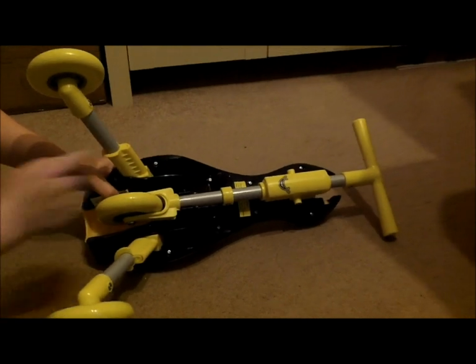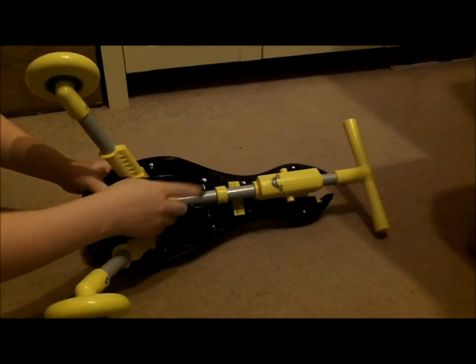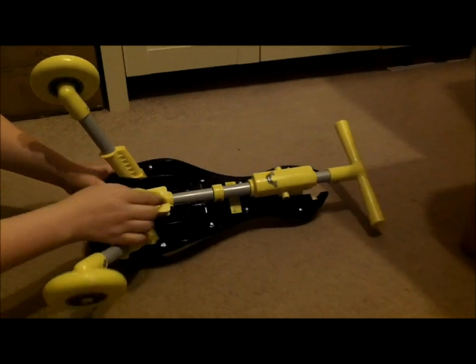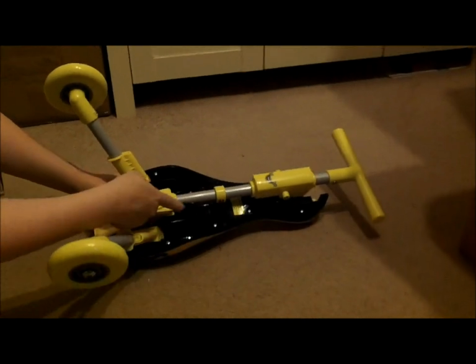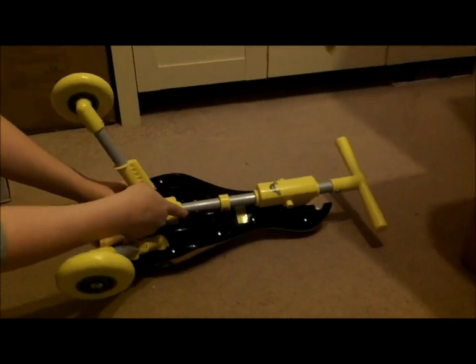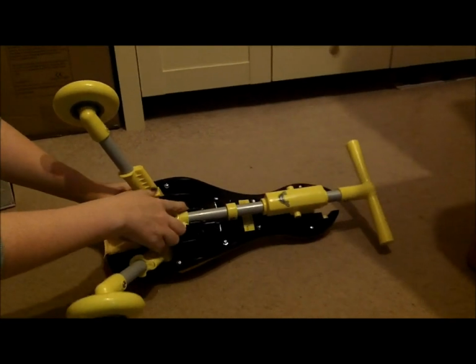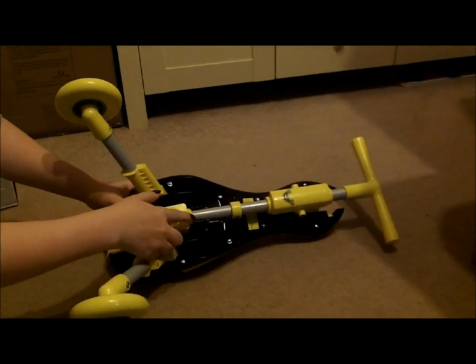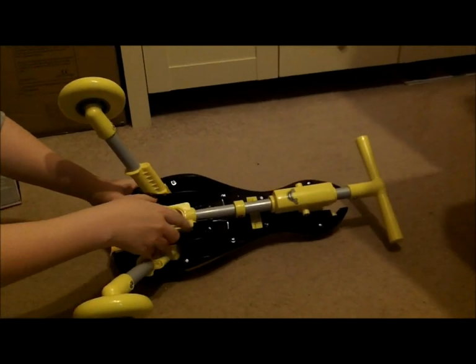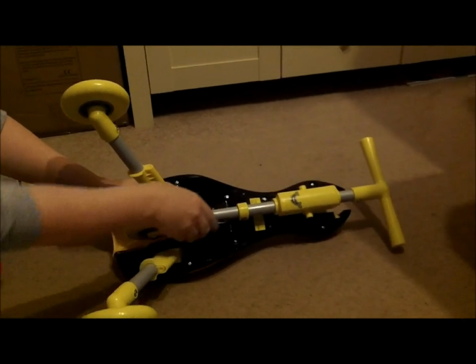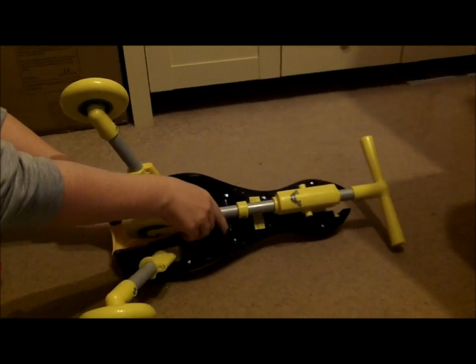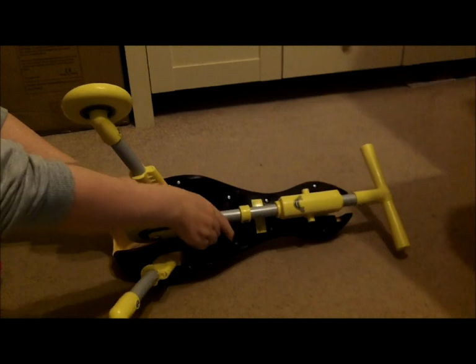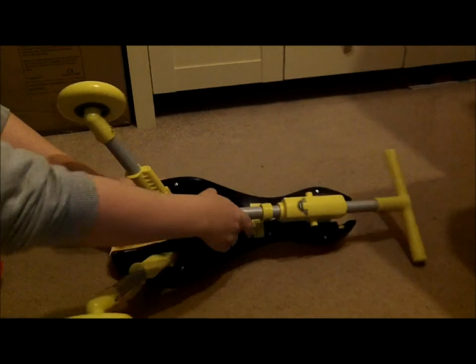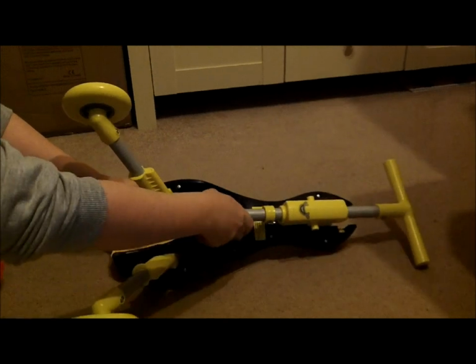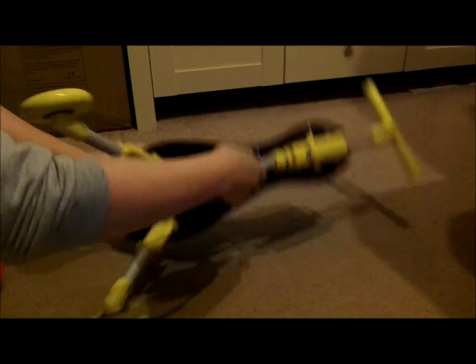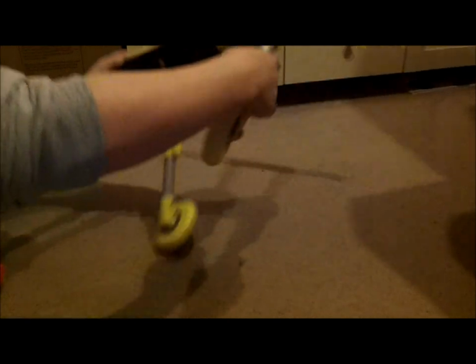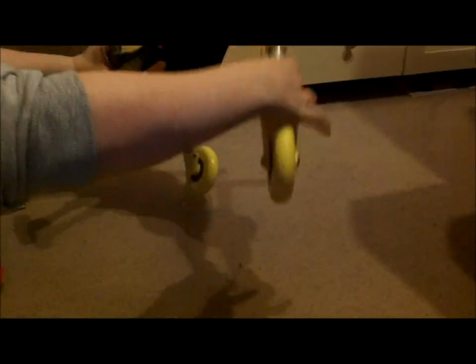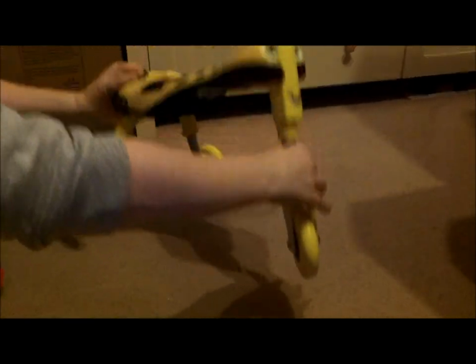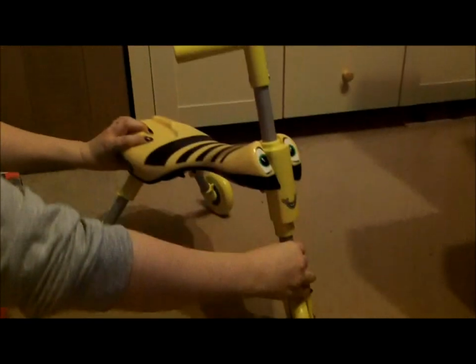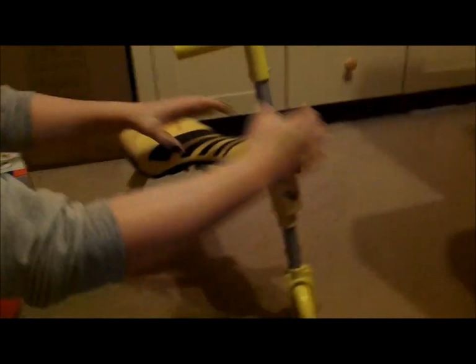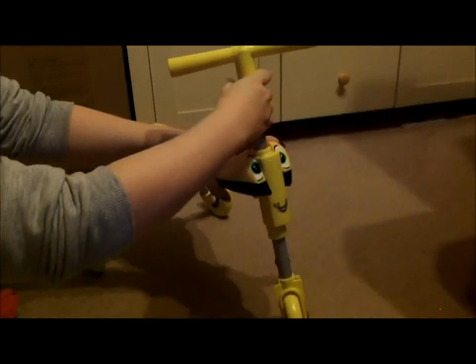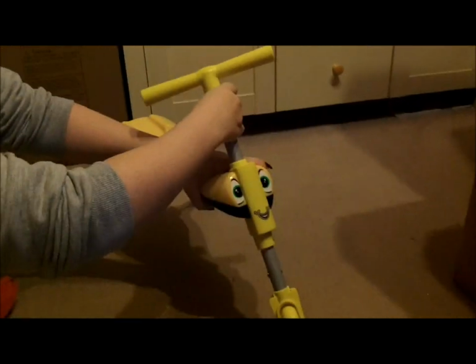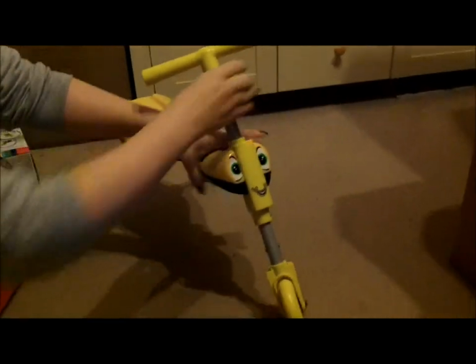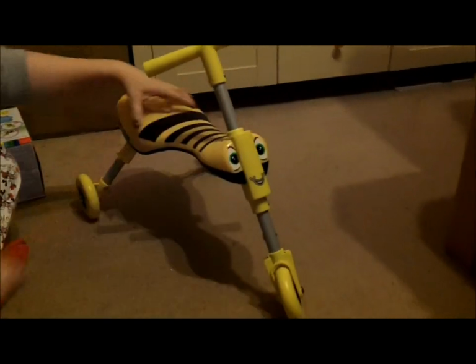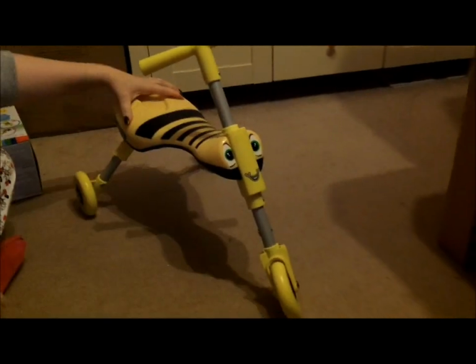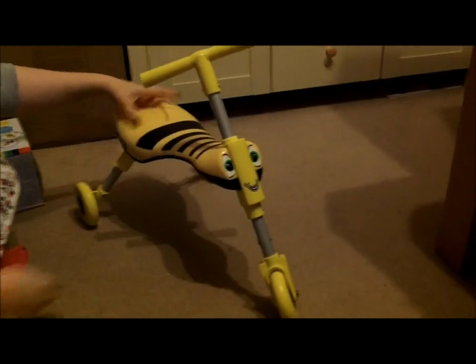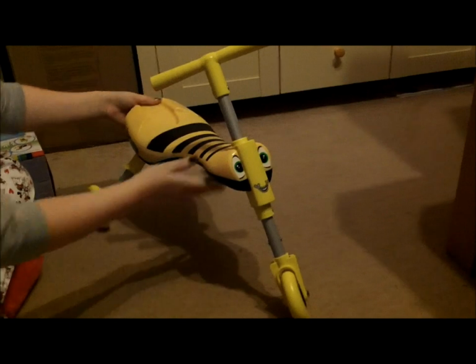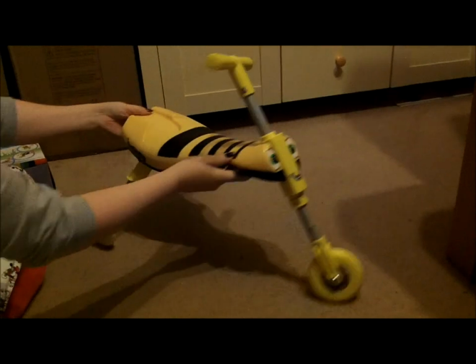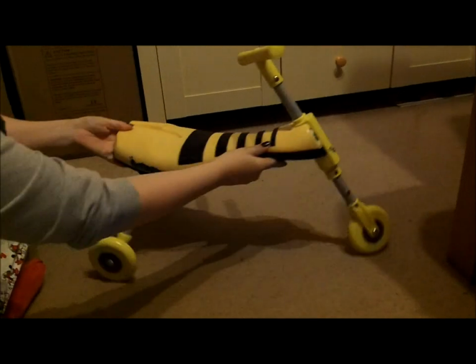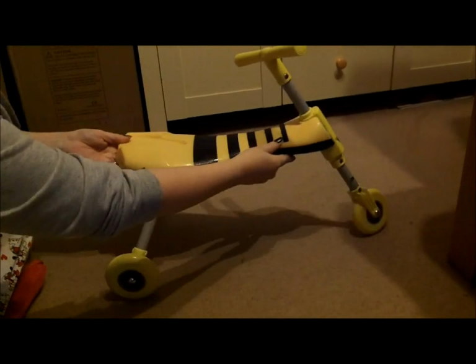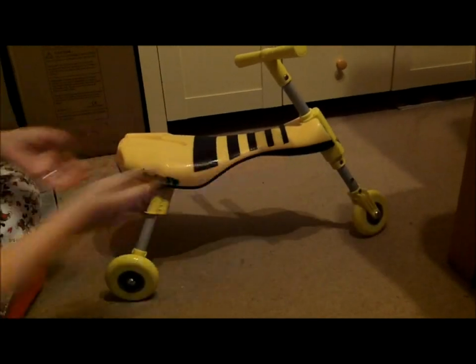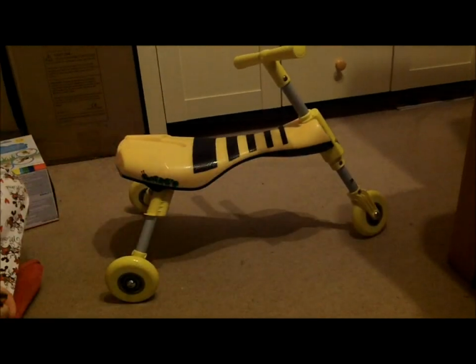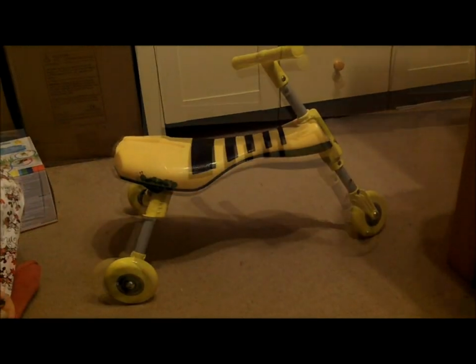For the handle, you can see that it's clipped into place here. Simply unclick, pull up, and again it clicks into place — and there you go, all set to go.